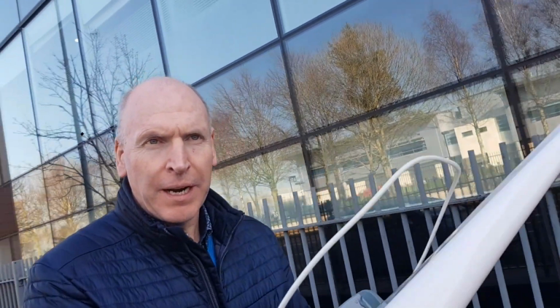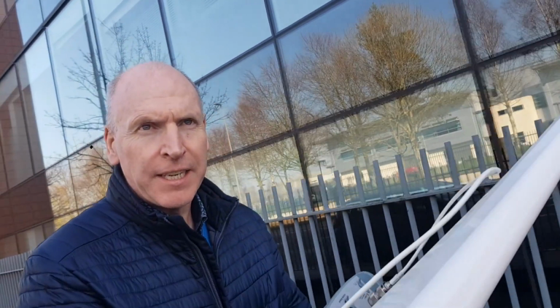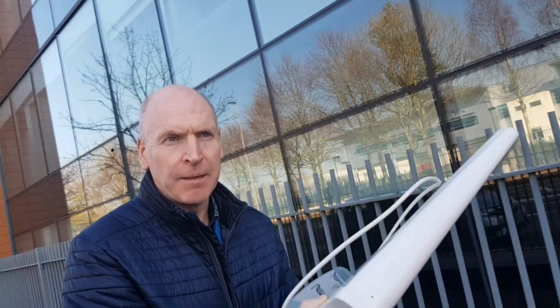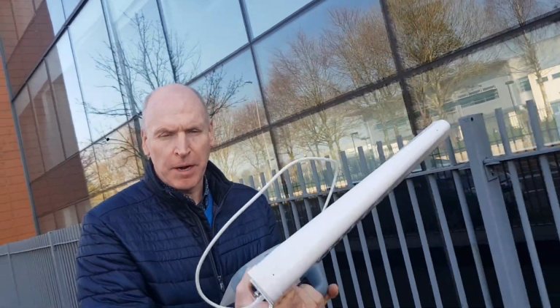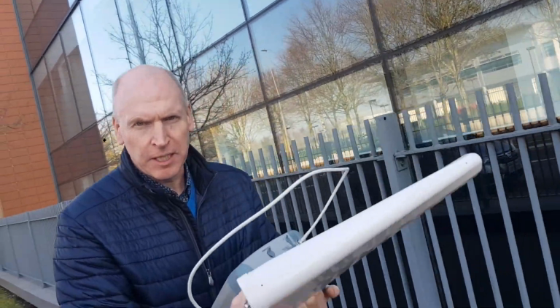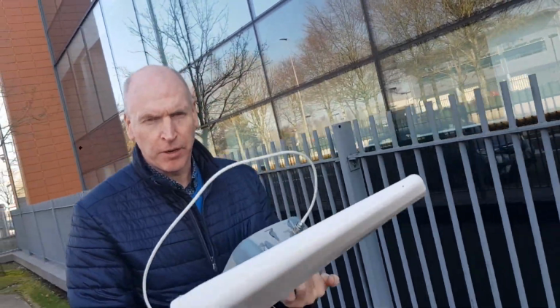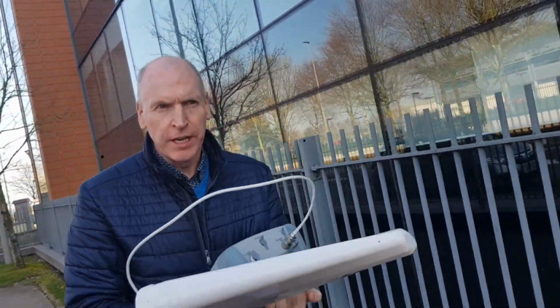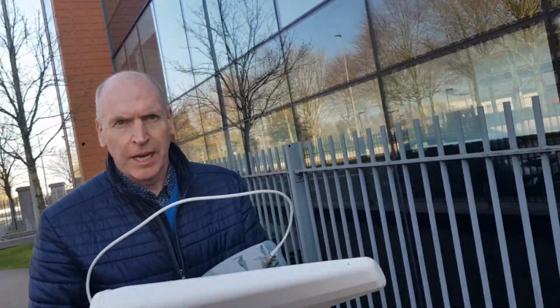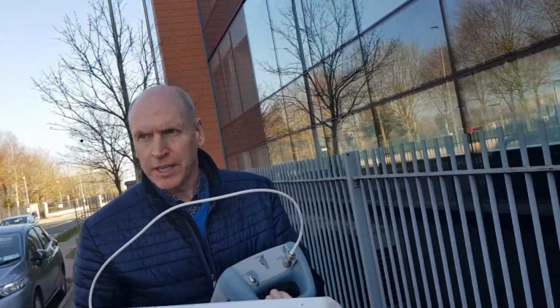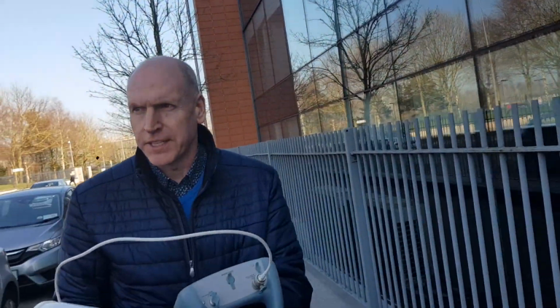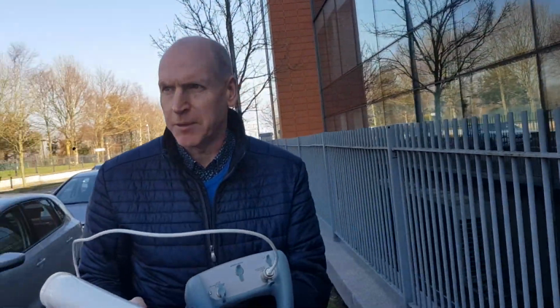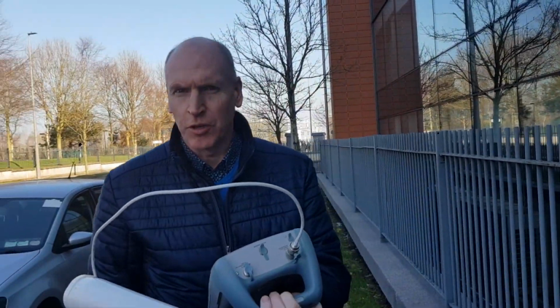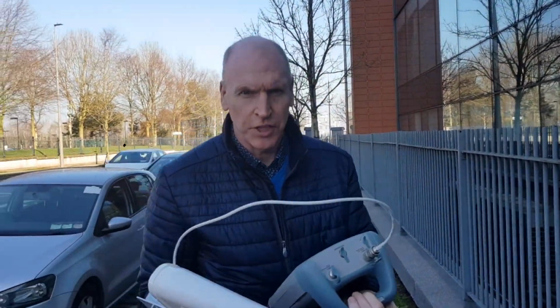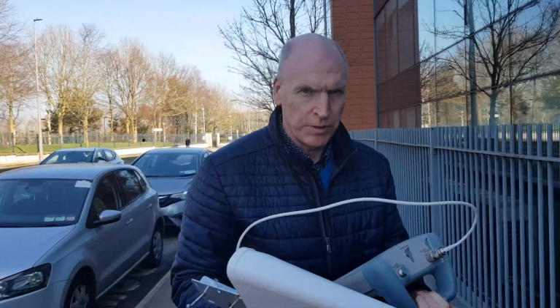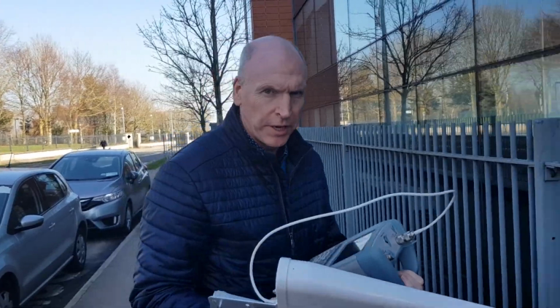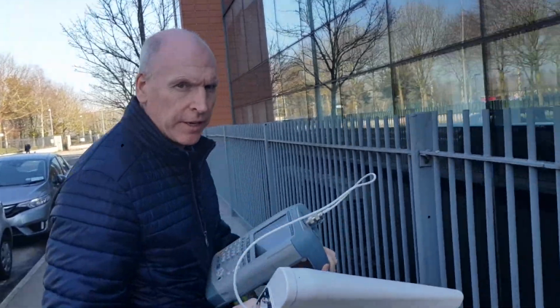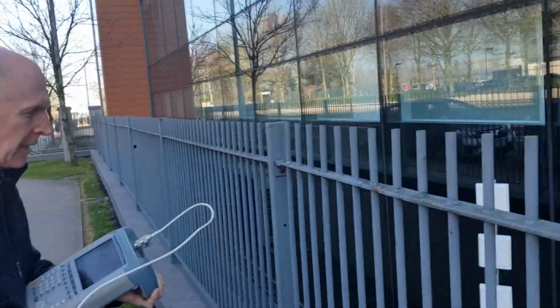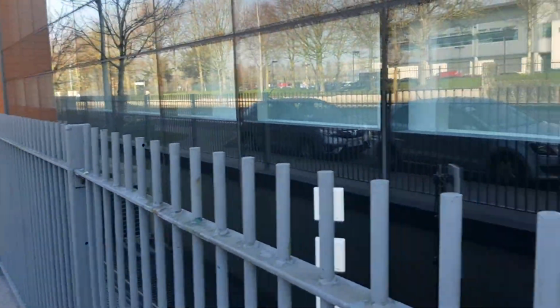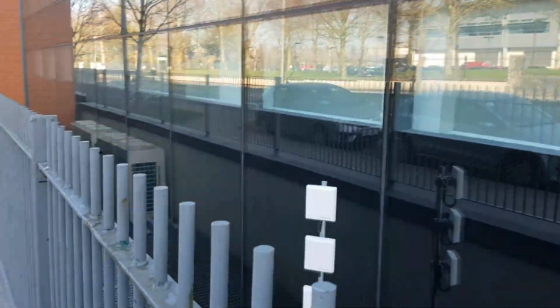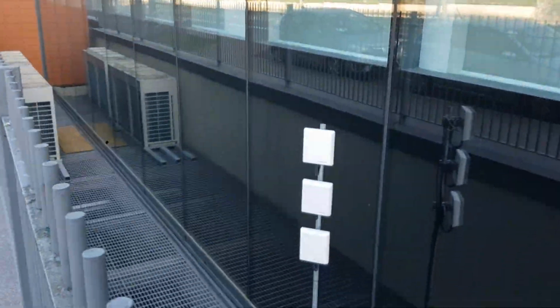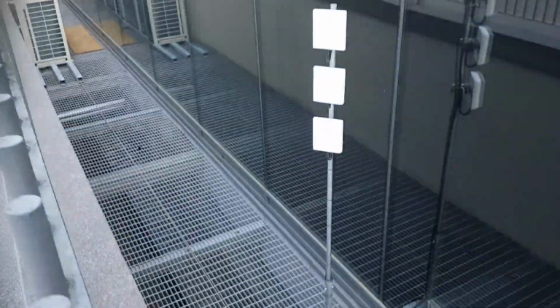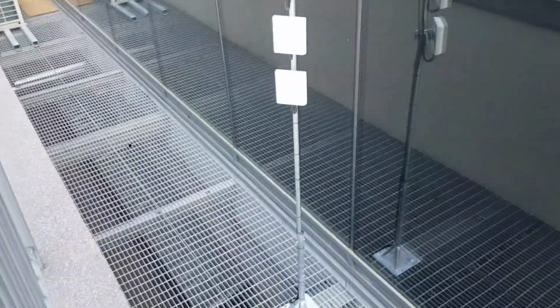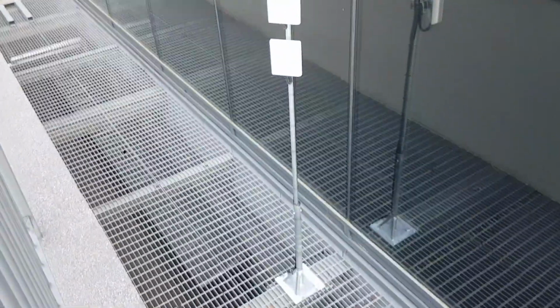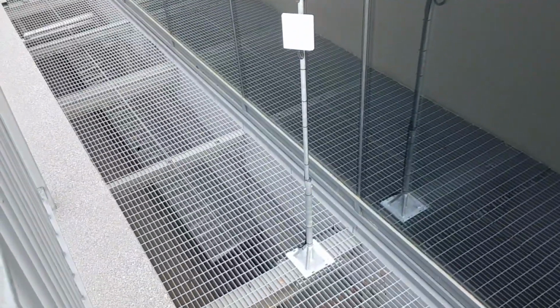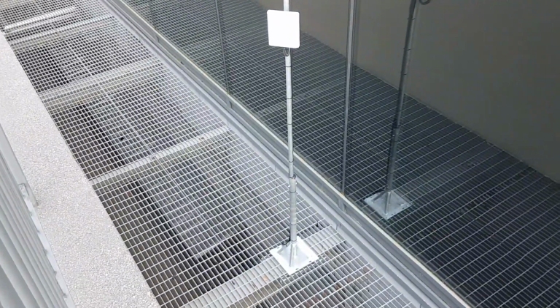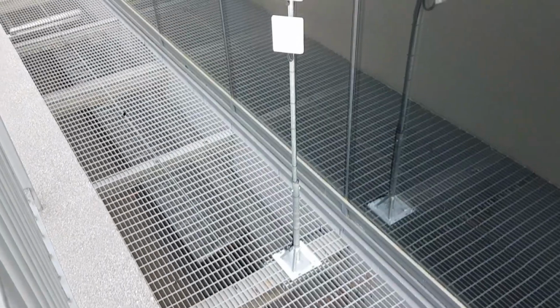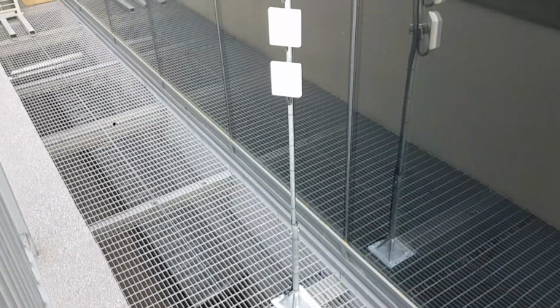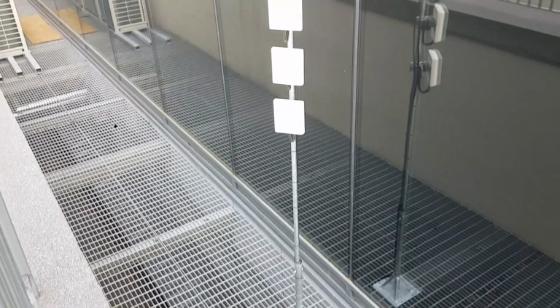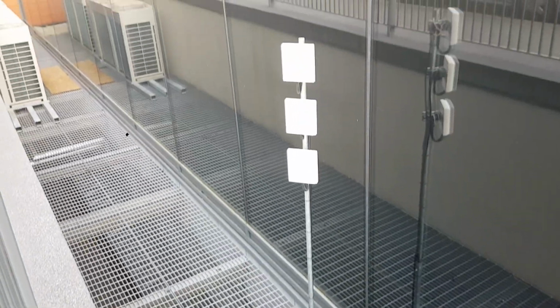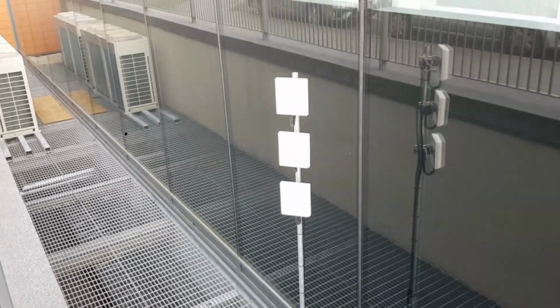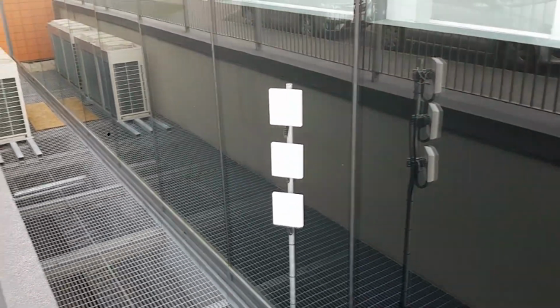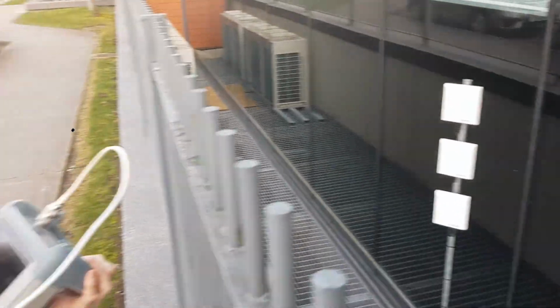We're outside the Mater Private Hospital in Cork, looking at where the antenna has been installed. It's almost at or below ground level on a pole. There are three antennas going to three repeaters inside.